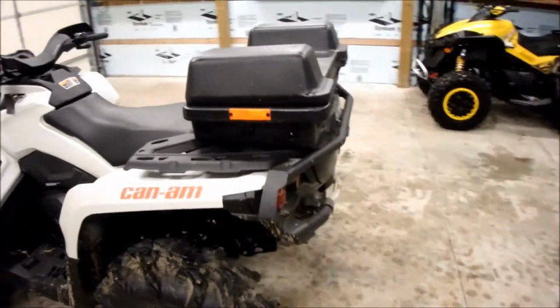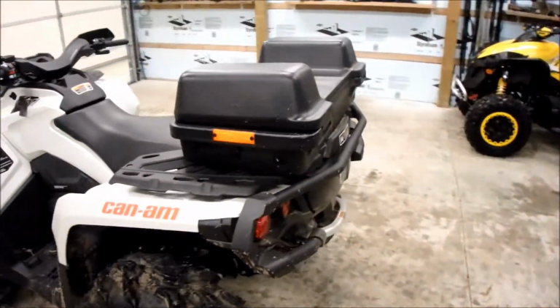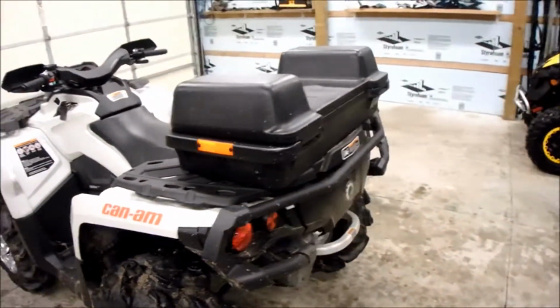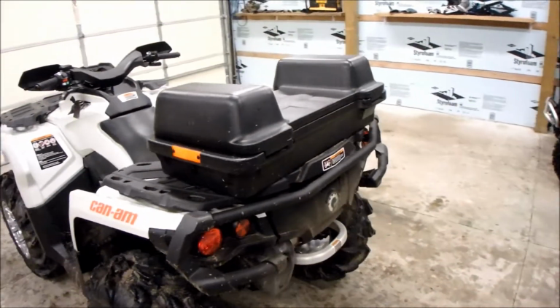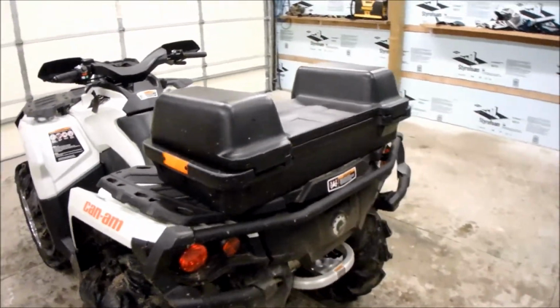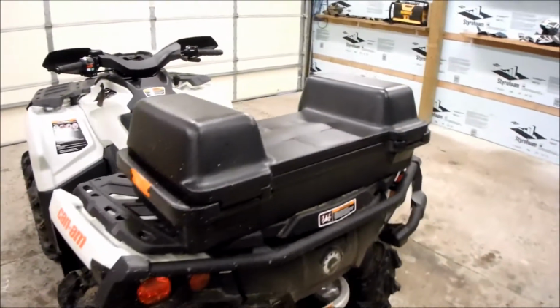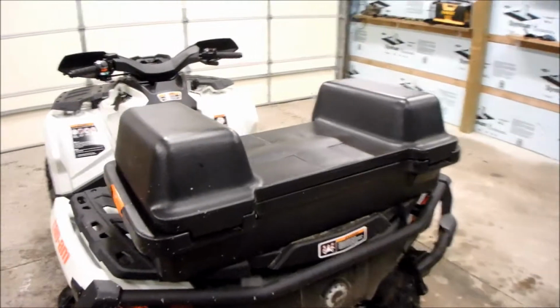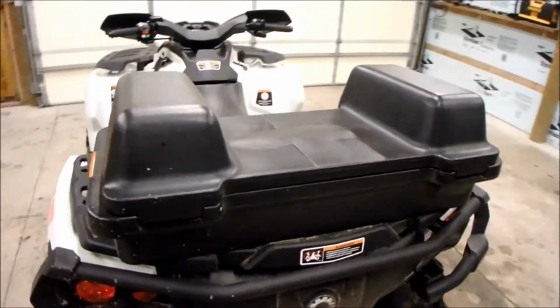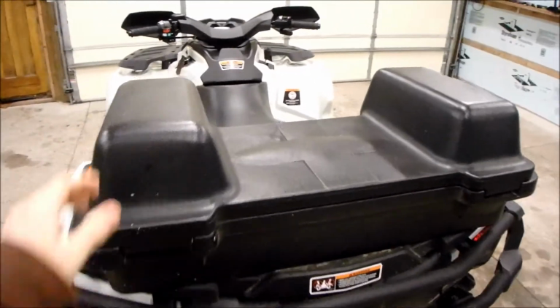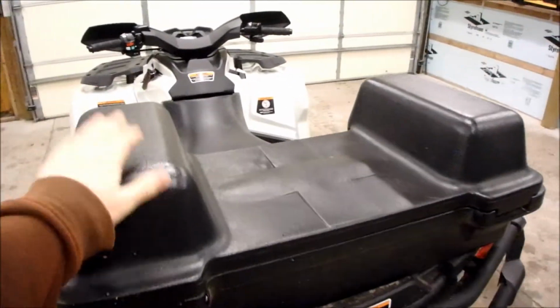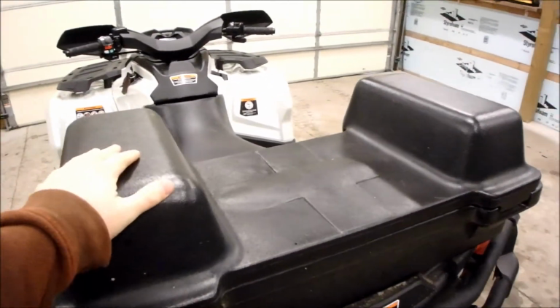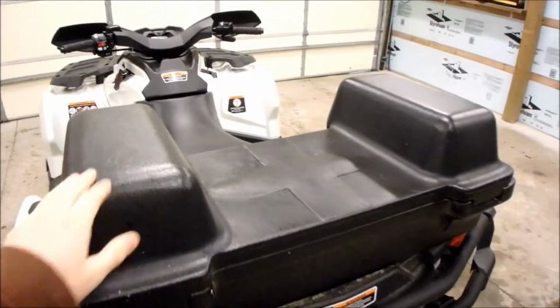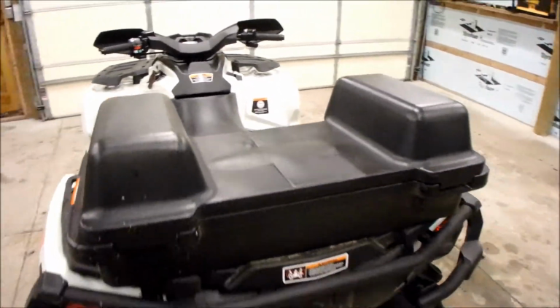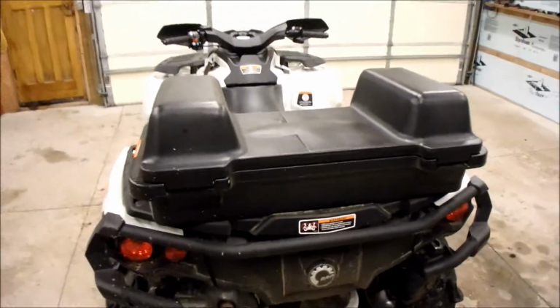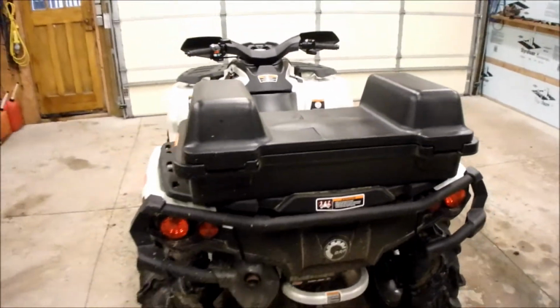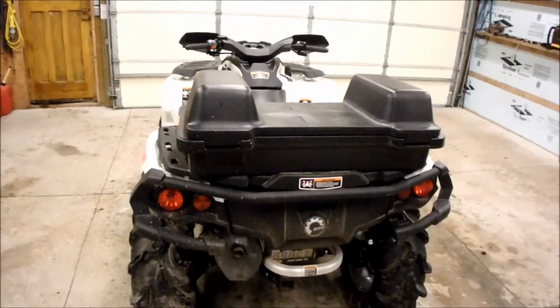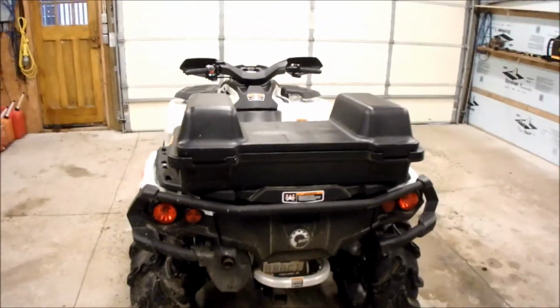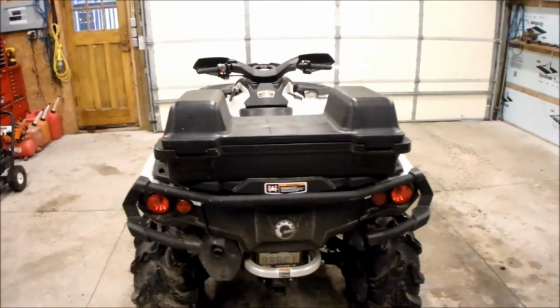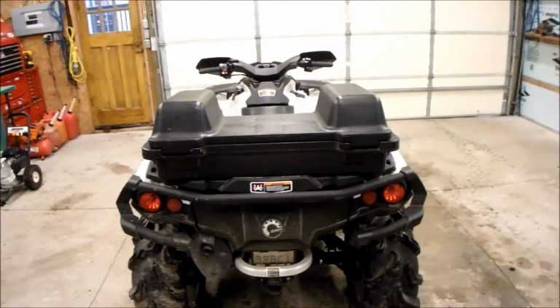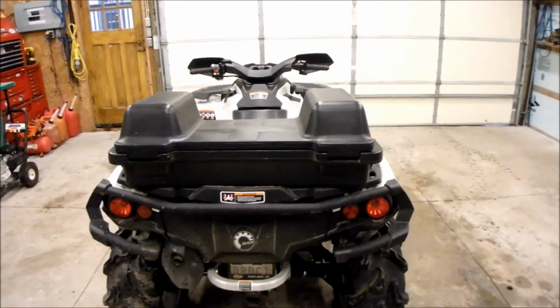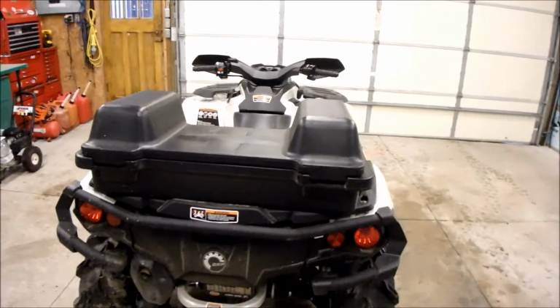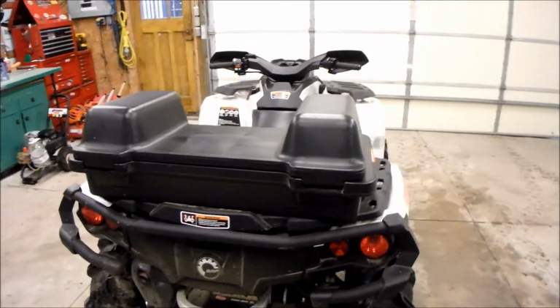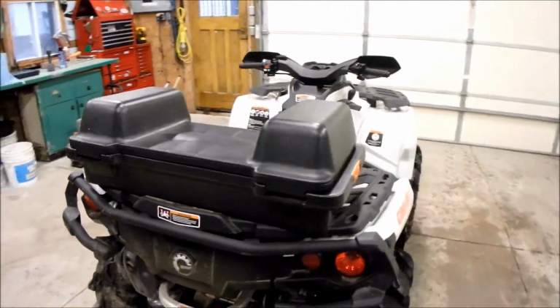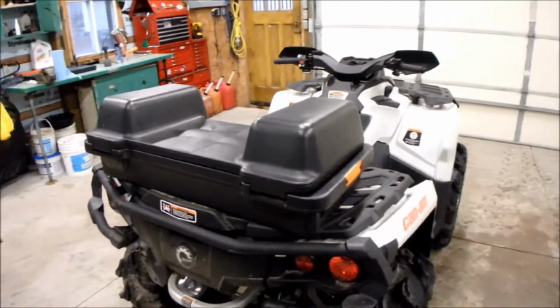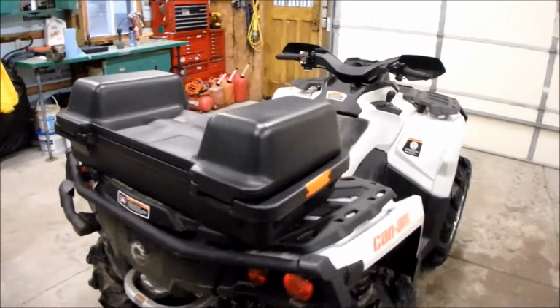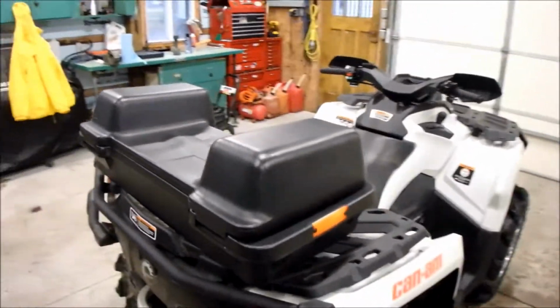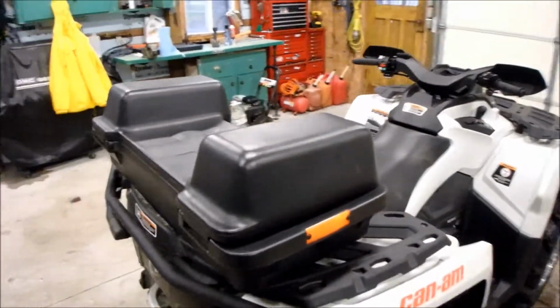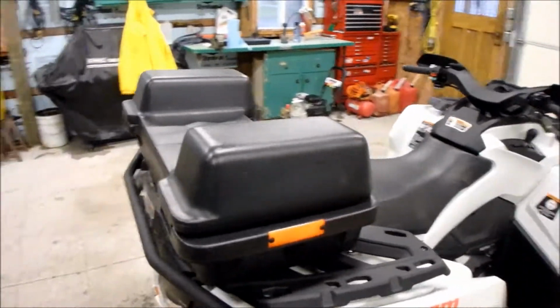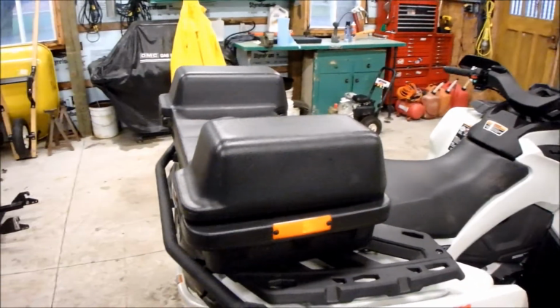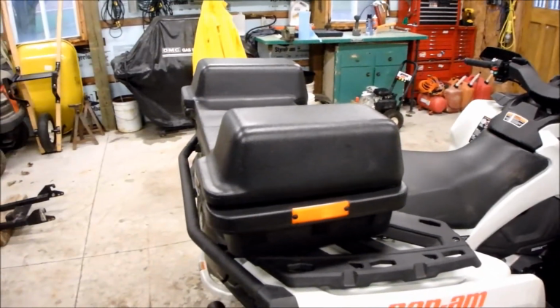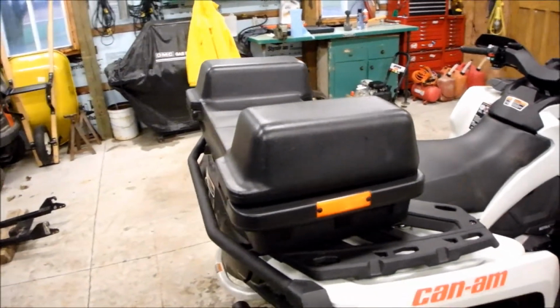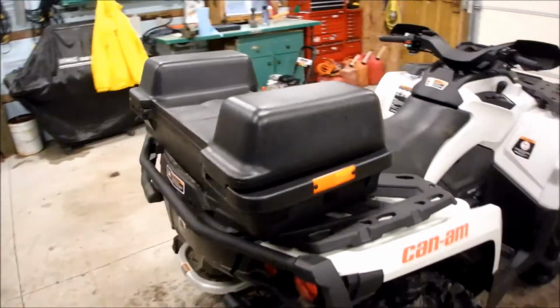We've also added this rear box here. It's good for when we go out, go back to the bush, cut wood — put two jerry cans in there, anything else like a hammer, a small hatchet, whatever you want.